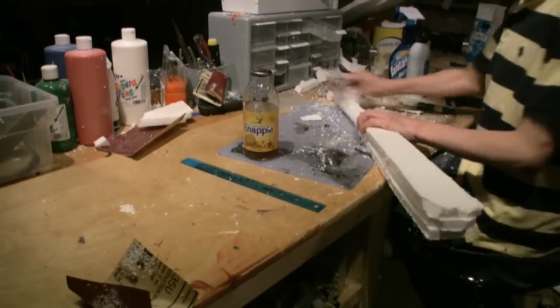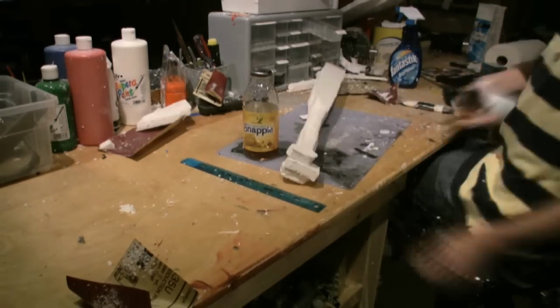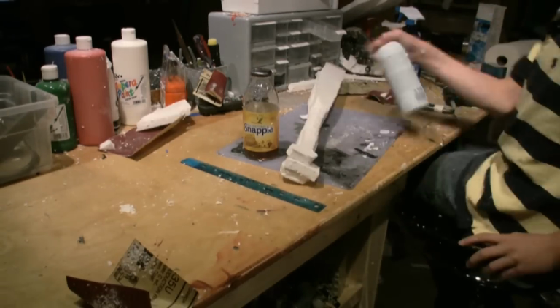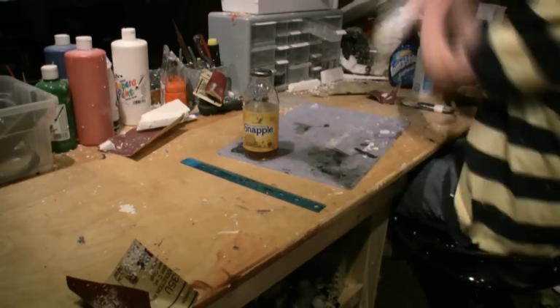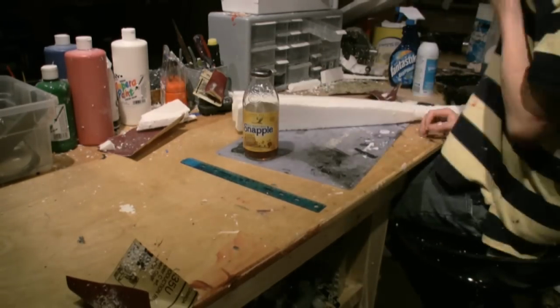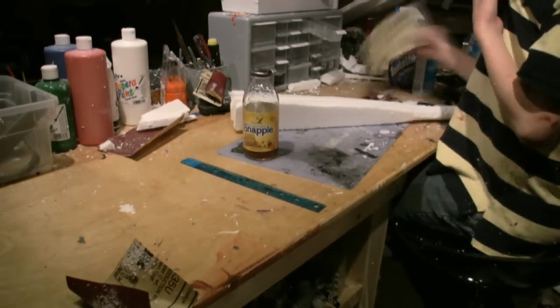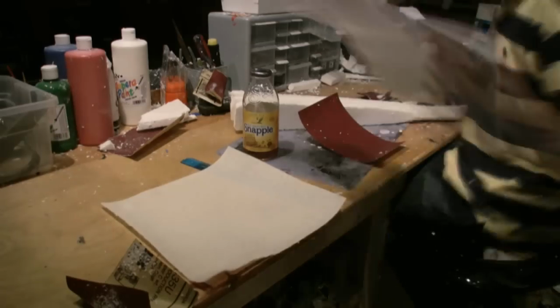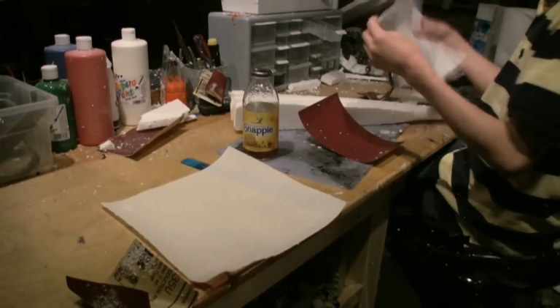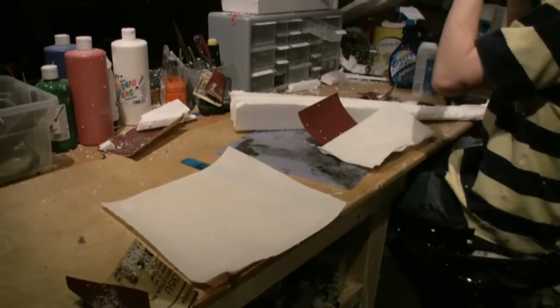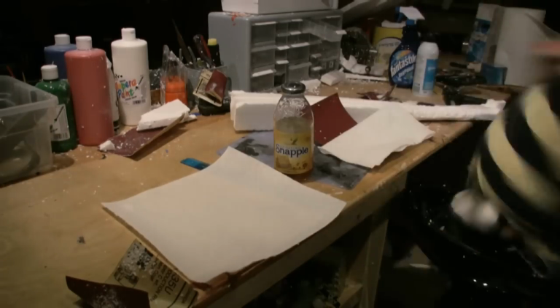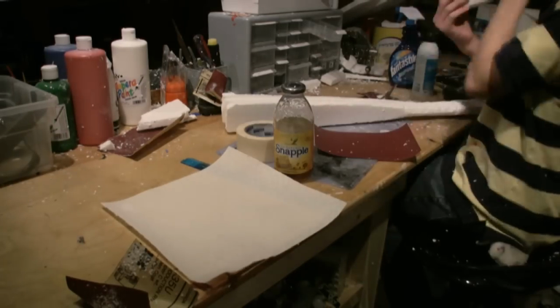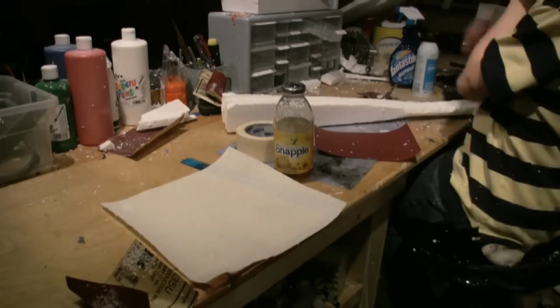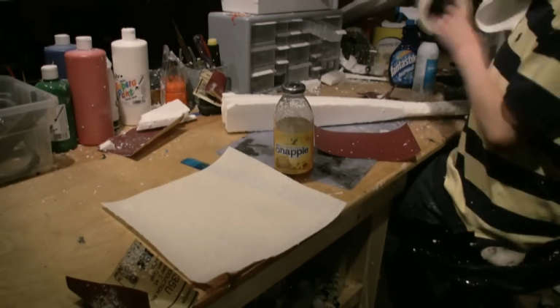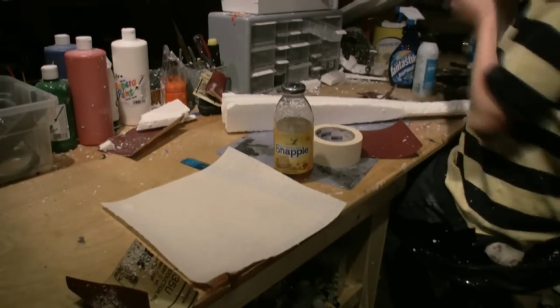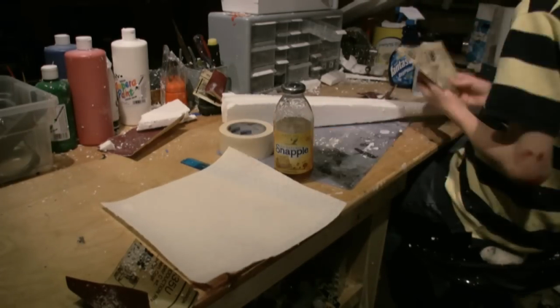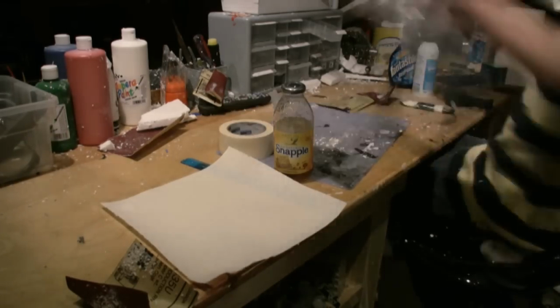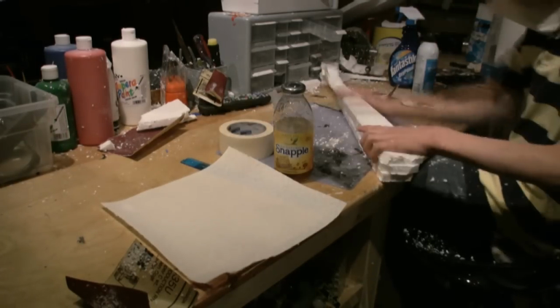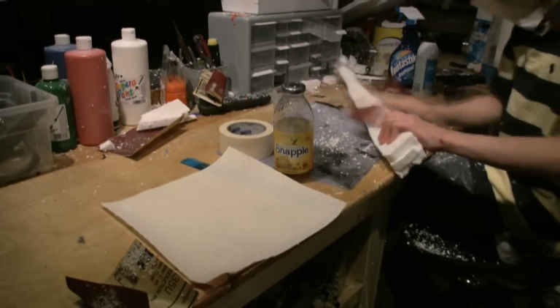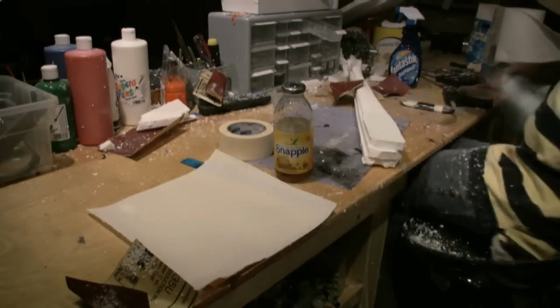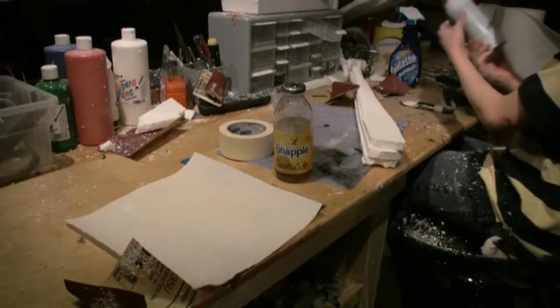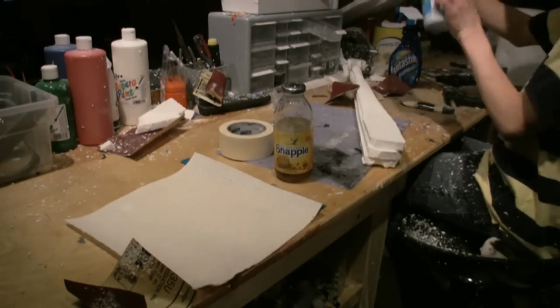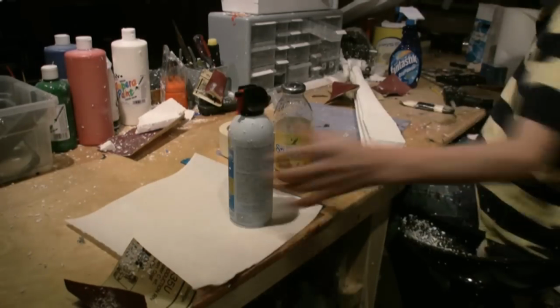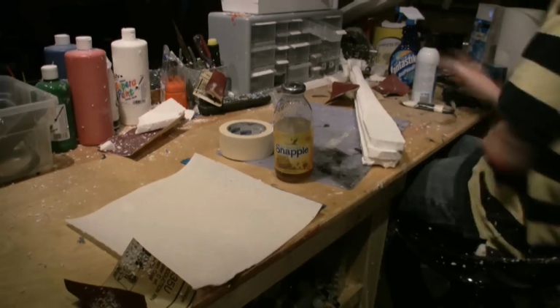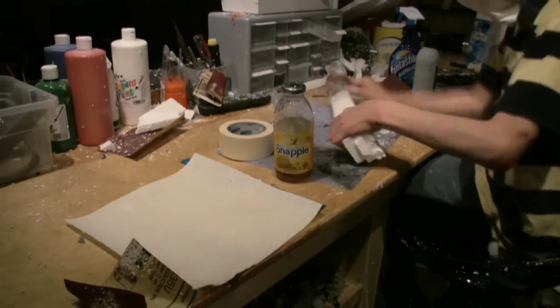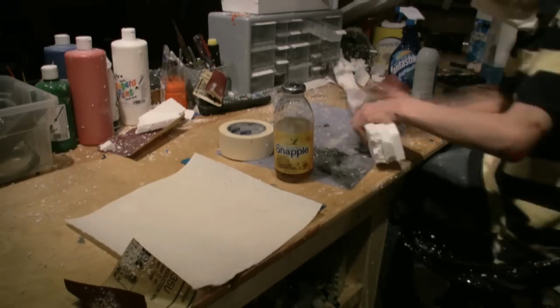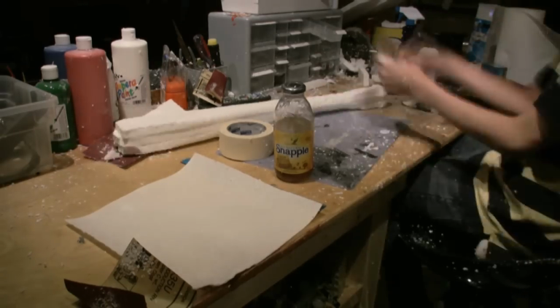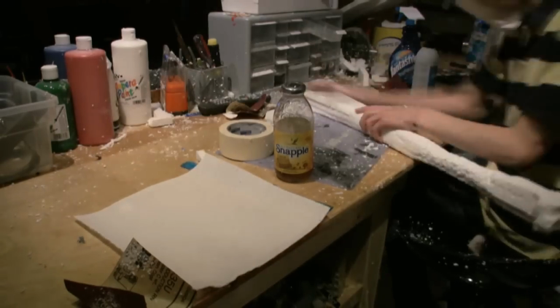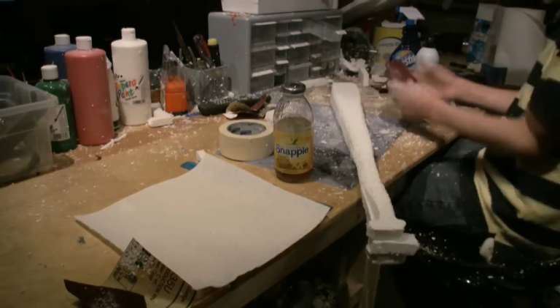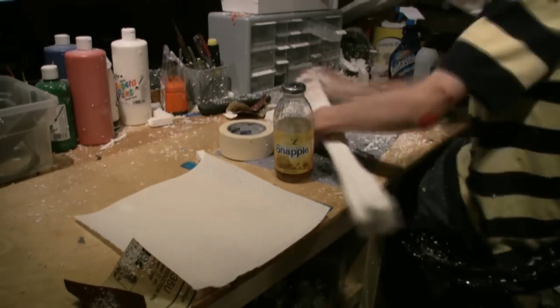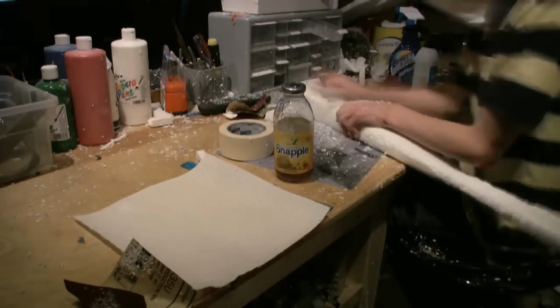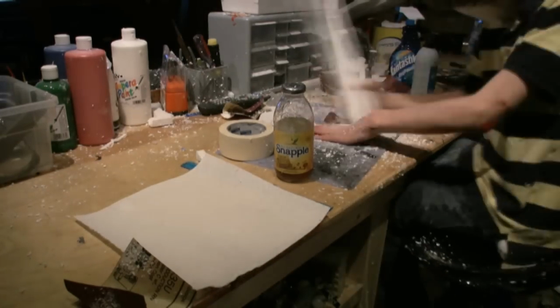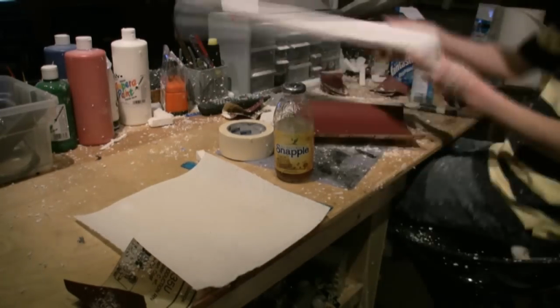After the glue is dry, take sandpaper and sand down the corners into a round shape. What we're basically doing is making the square shape round — we do this by sanding down the bat to make a cylinder shape.